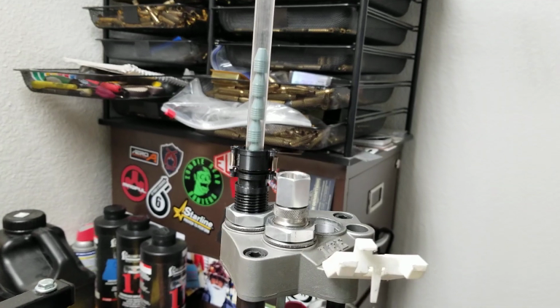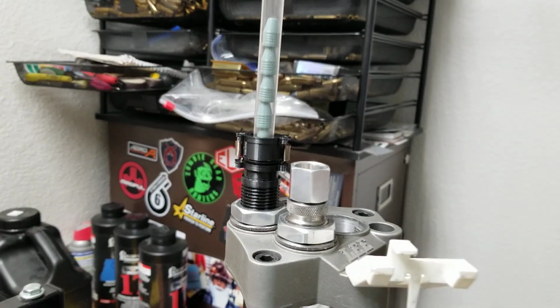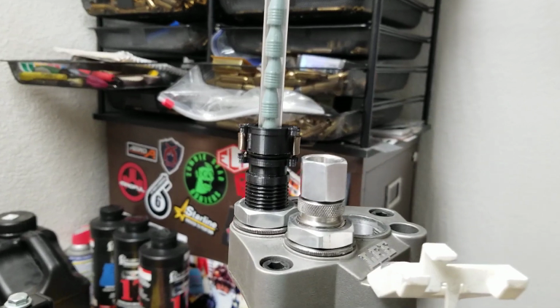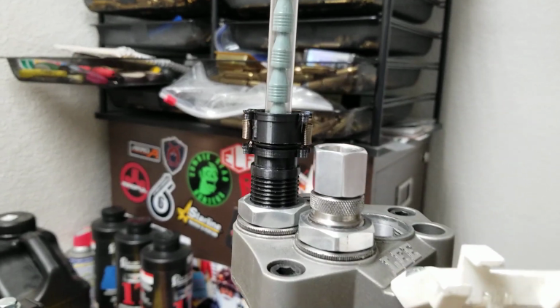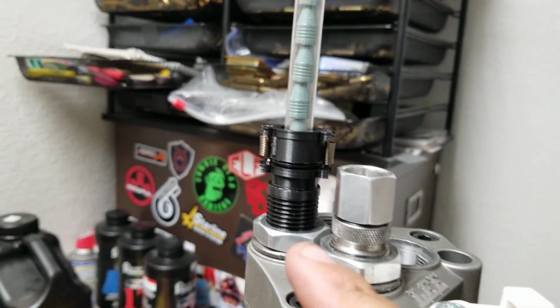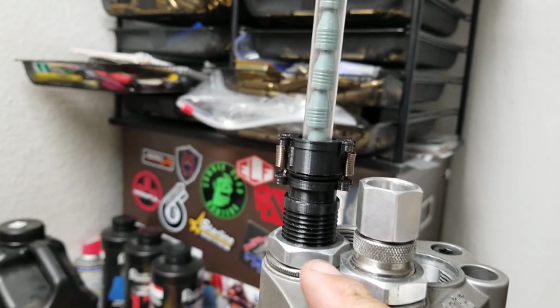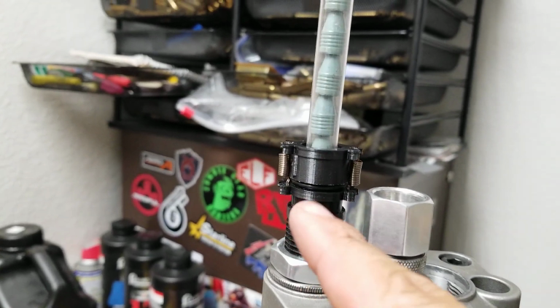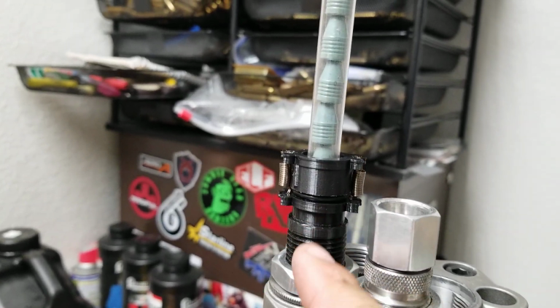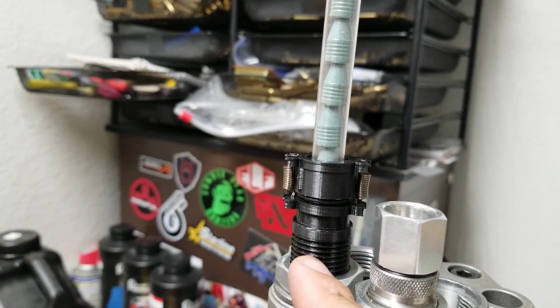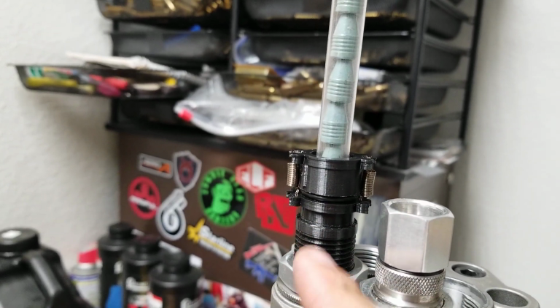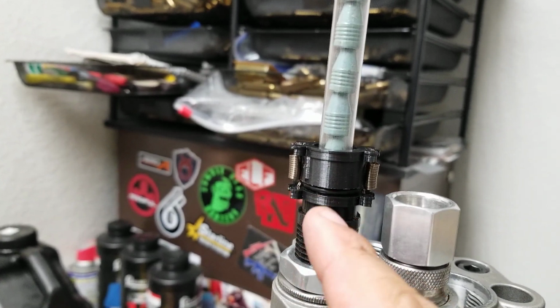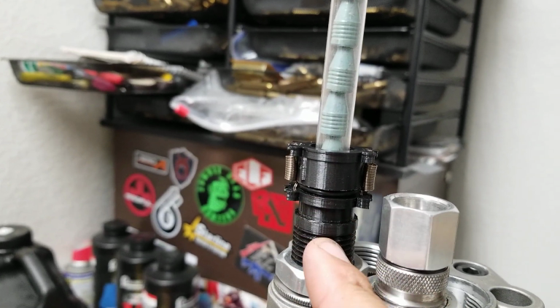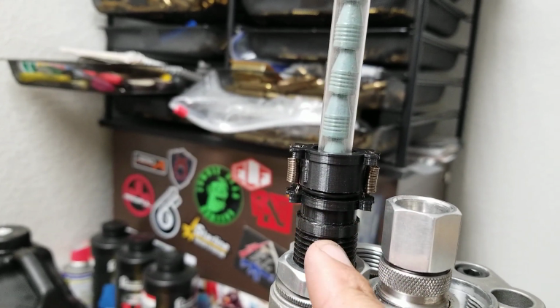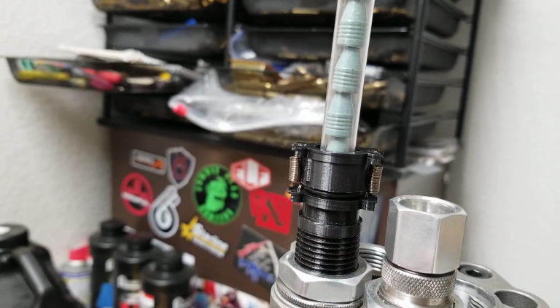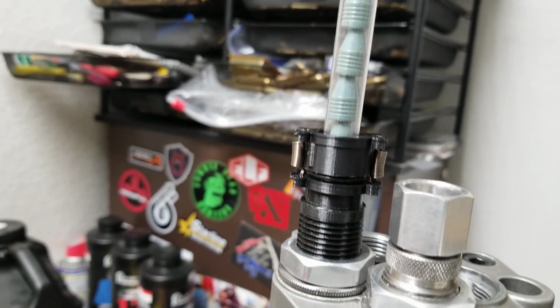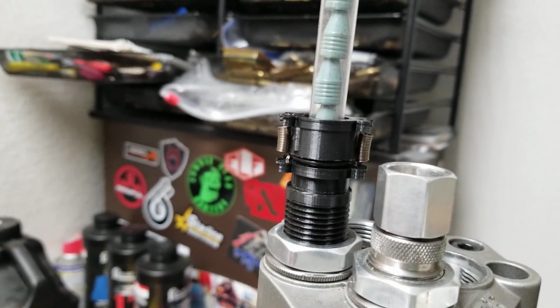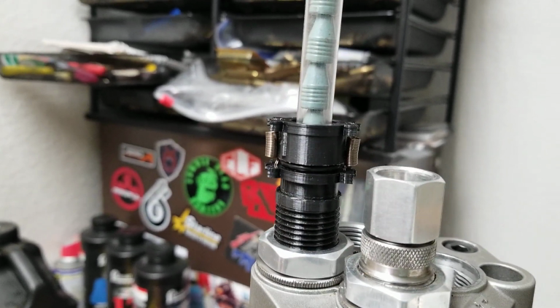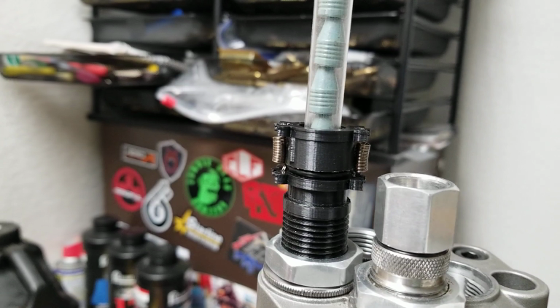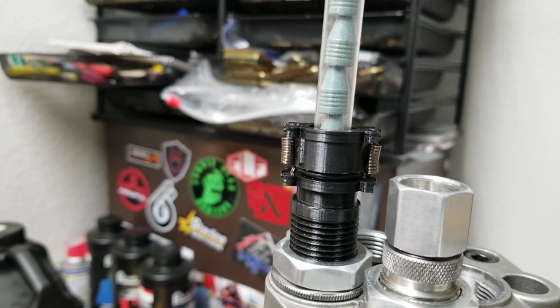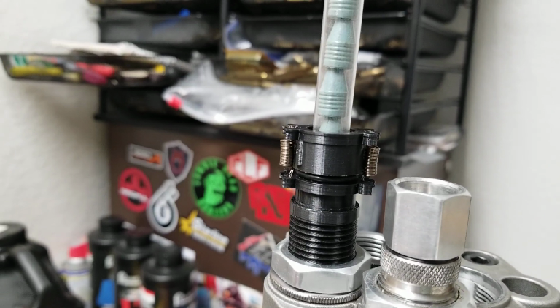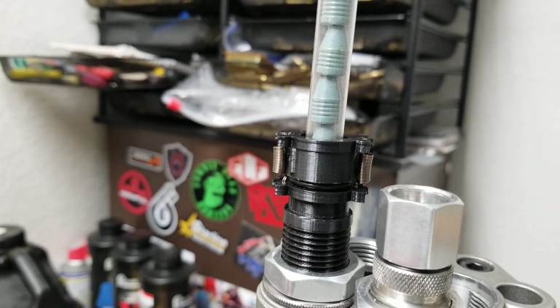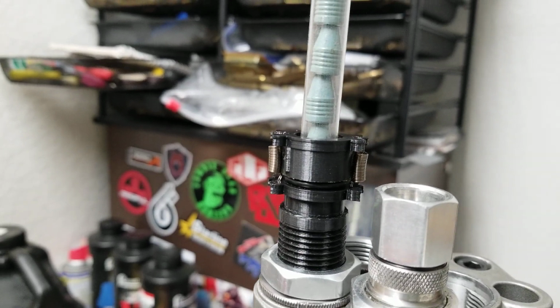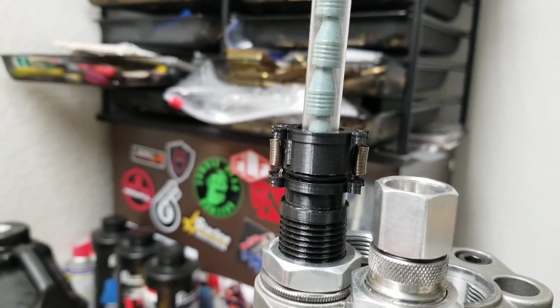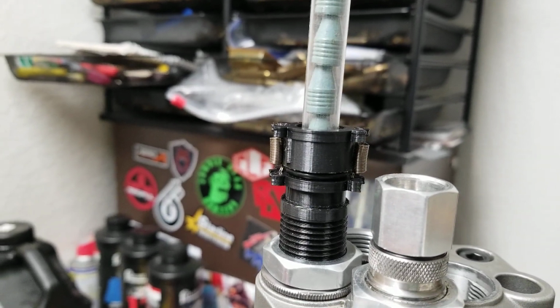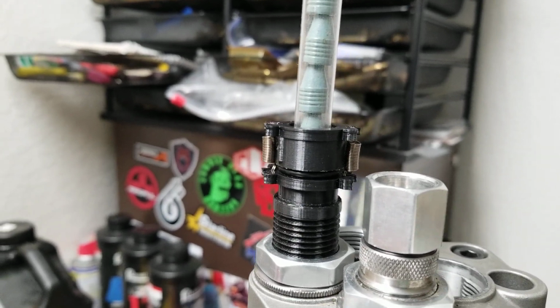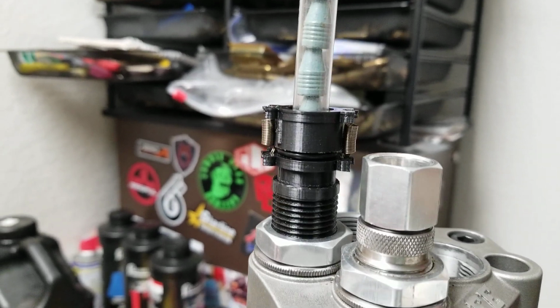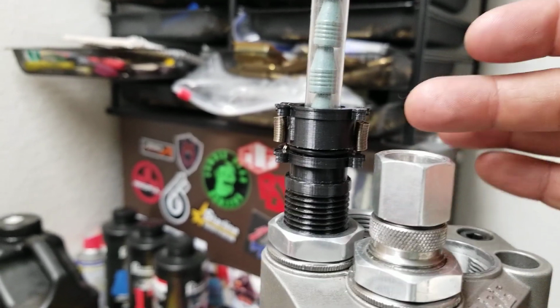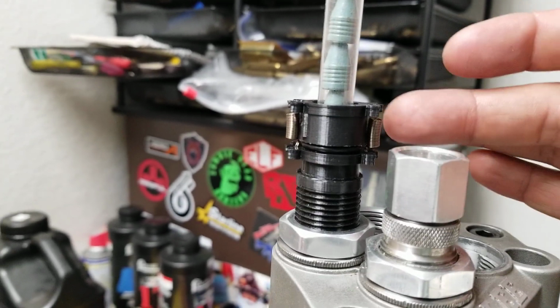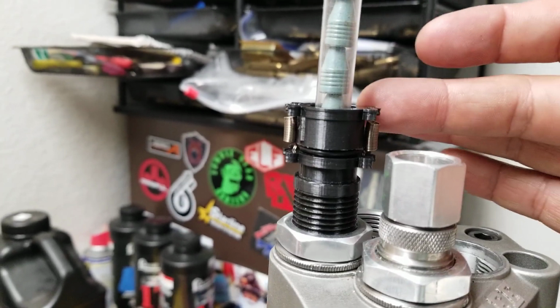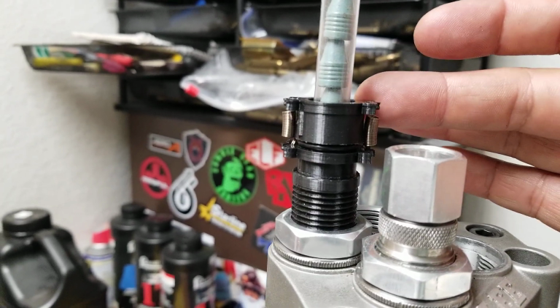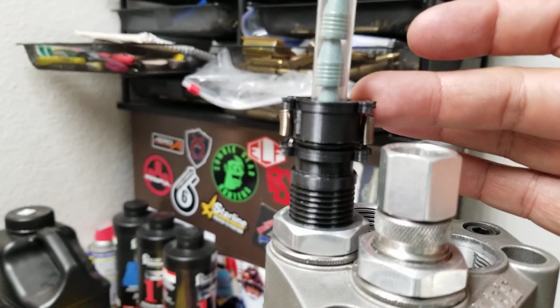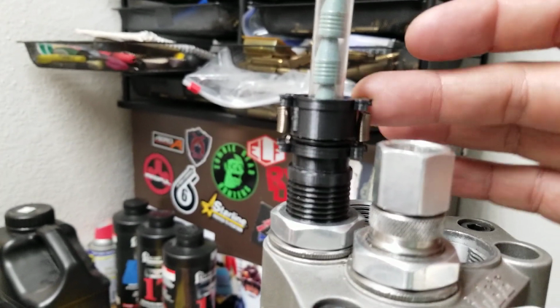Alright, check this out — this is a bullet feeder die that I 3D printed. I took some files off of Thingiverse, took some ideas, and kind of put two and two together.